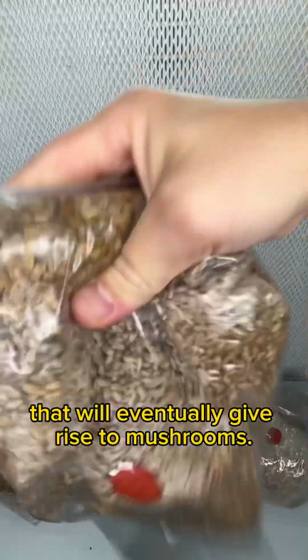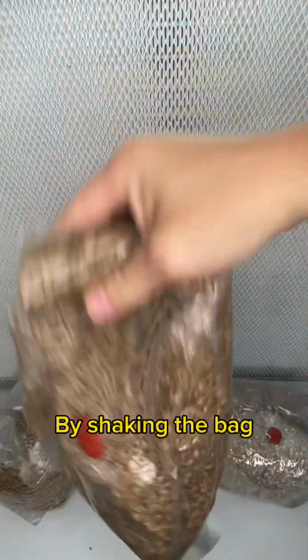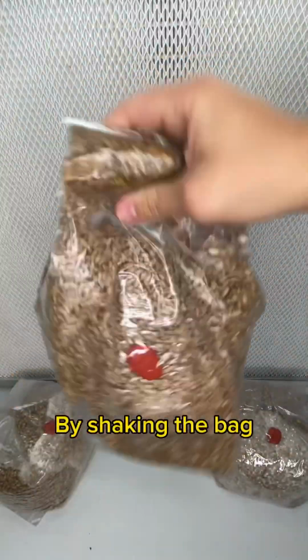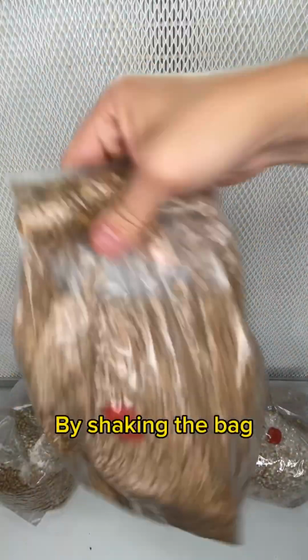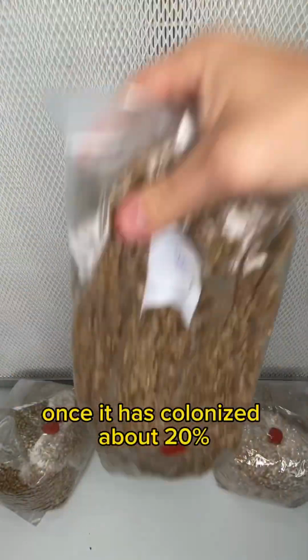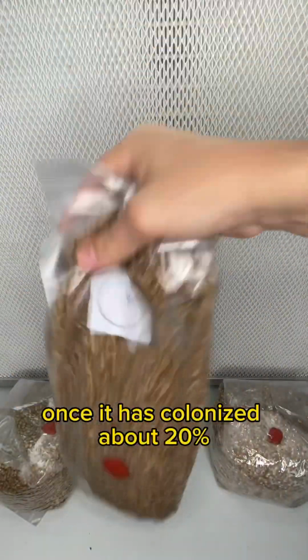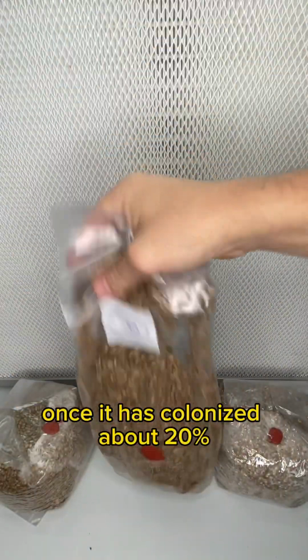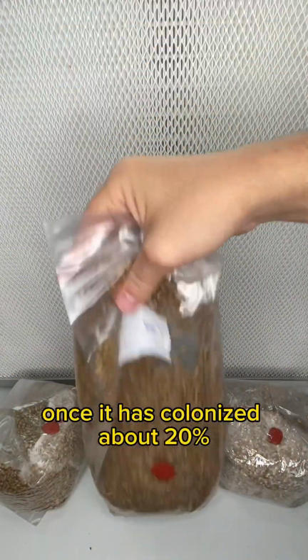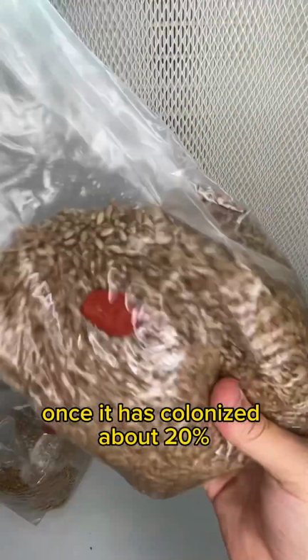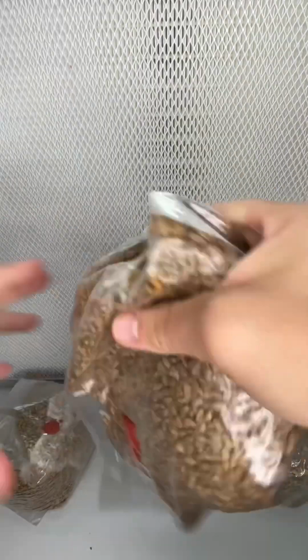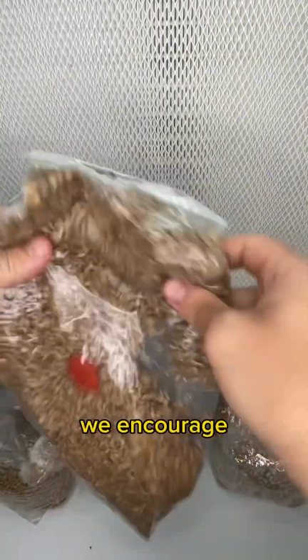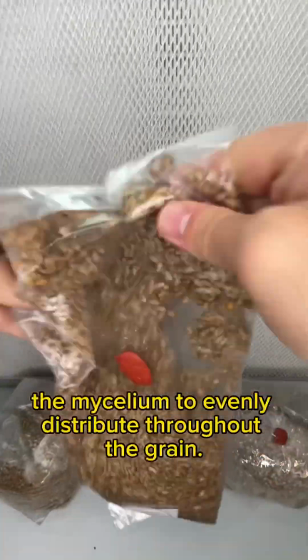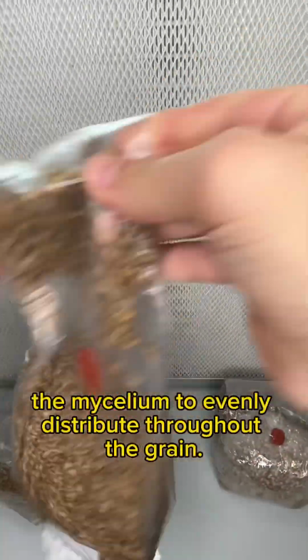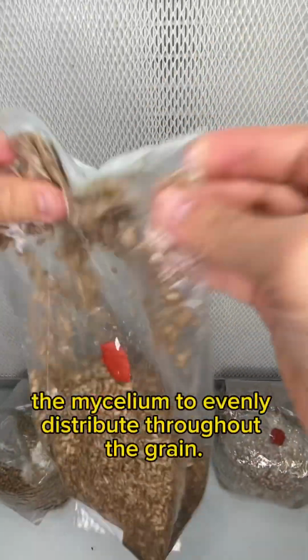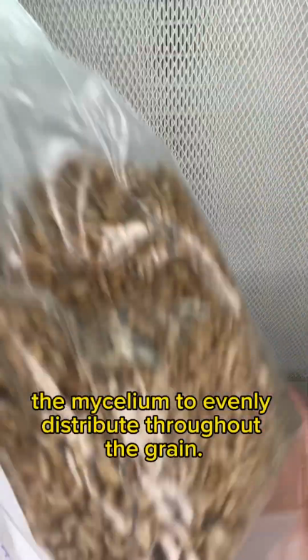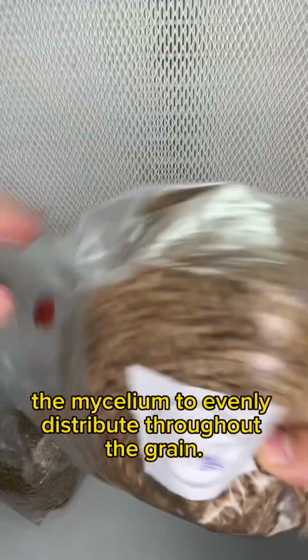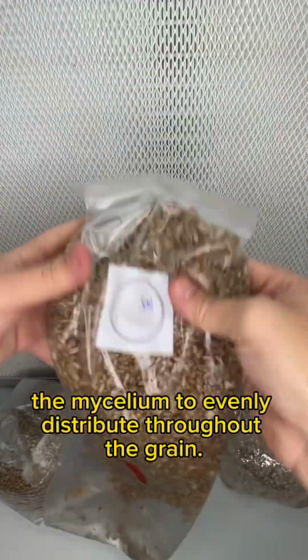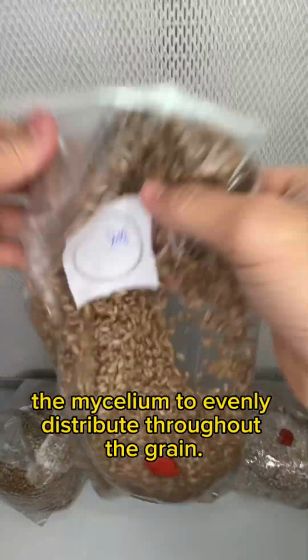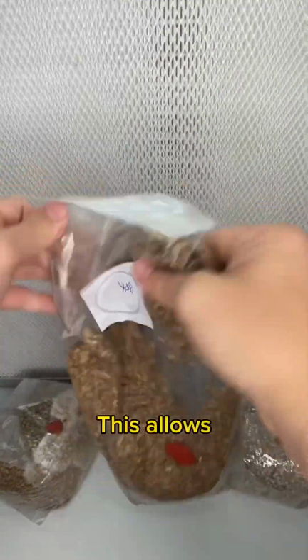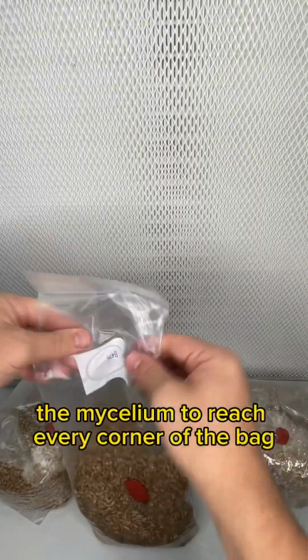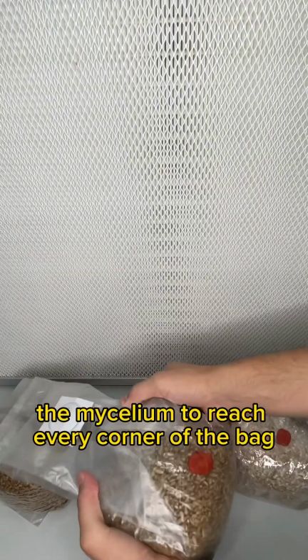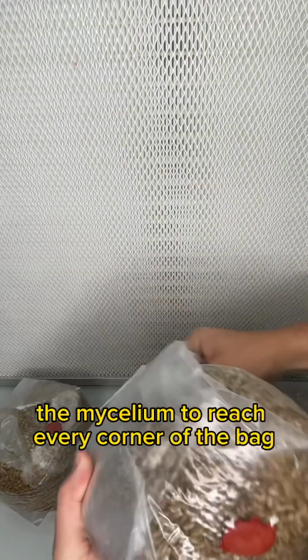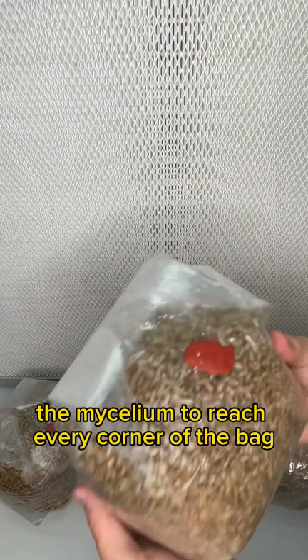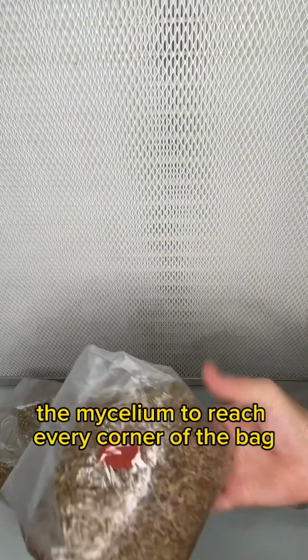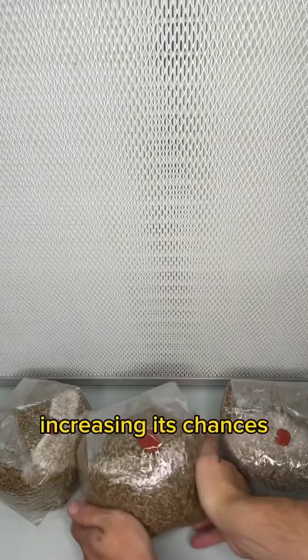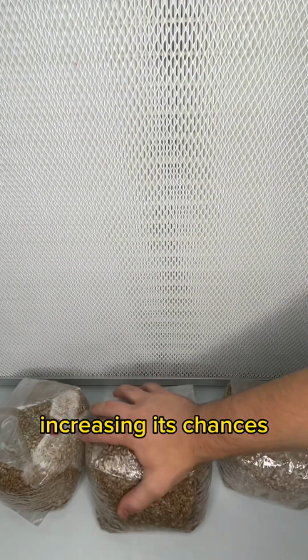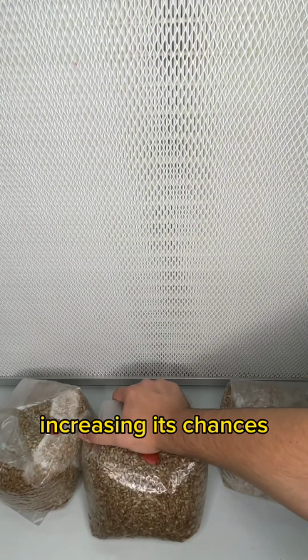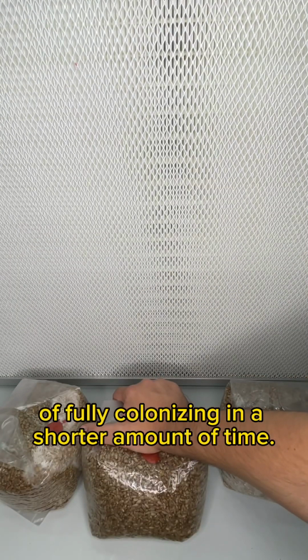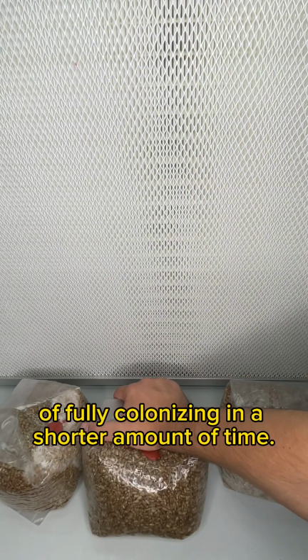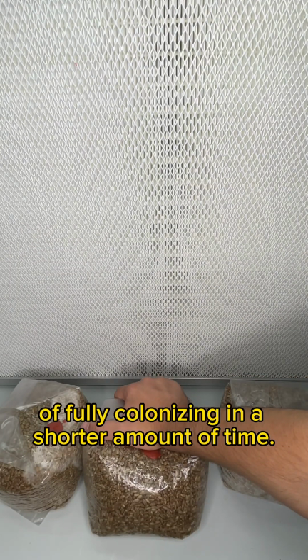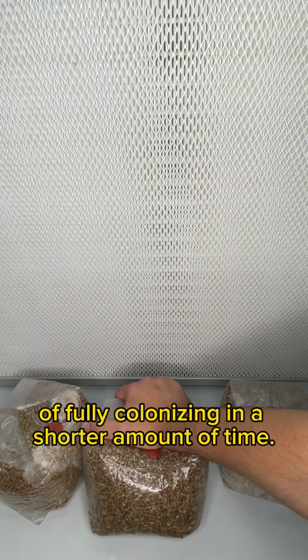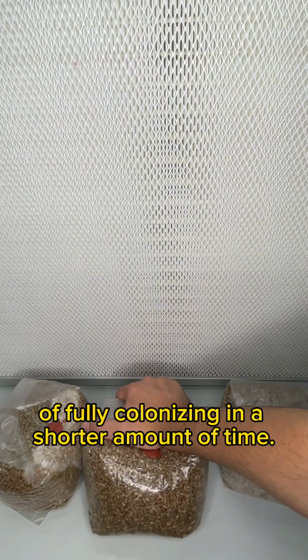By shaking the bag once it has colonized about 20%, we encourage the mycelium to evenly distribute throughout the grain. This allows the mycelium to reach every corner of the bag, increasing its chances of fully colonizing in a shorter amount of time.